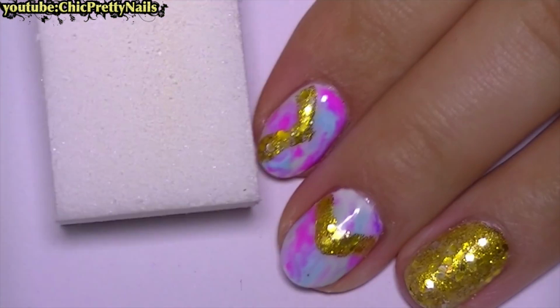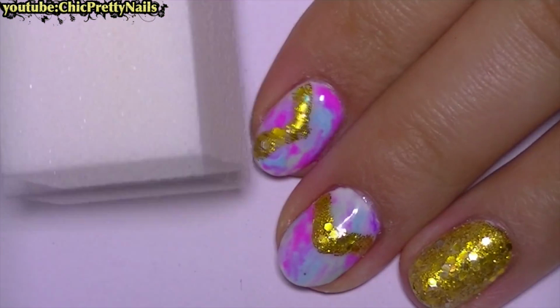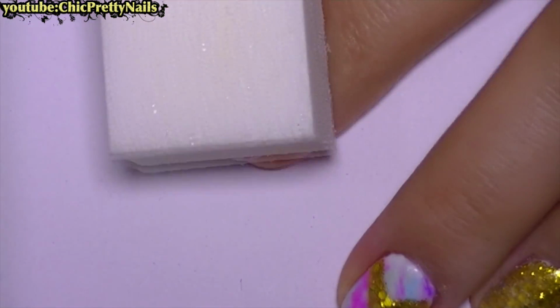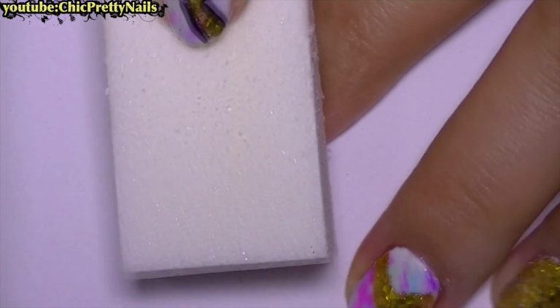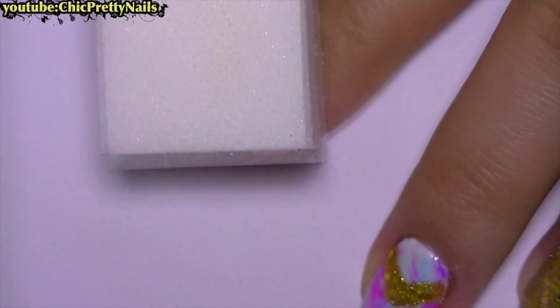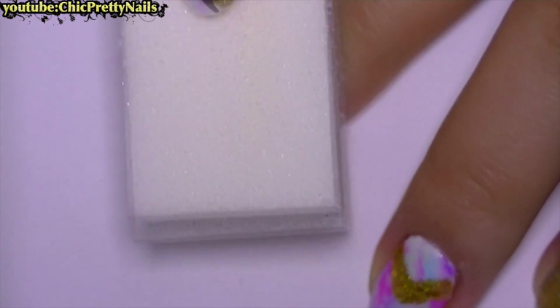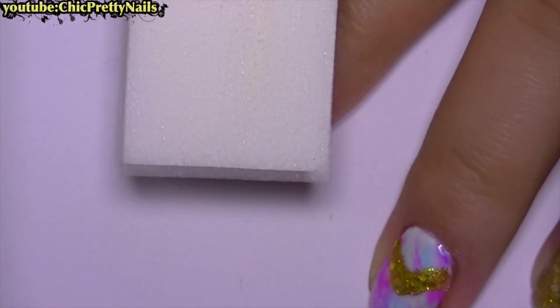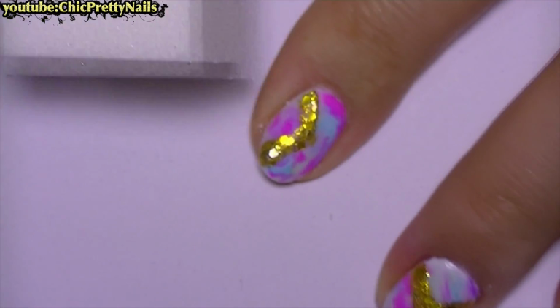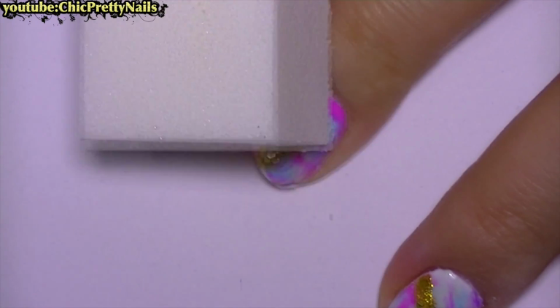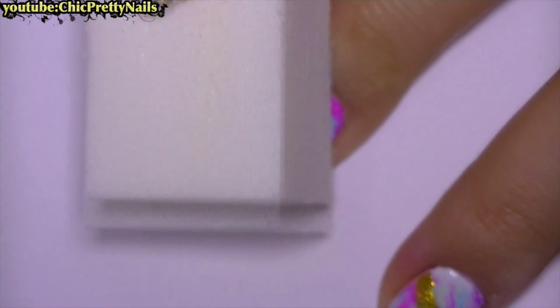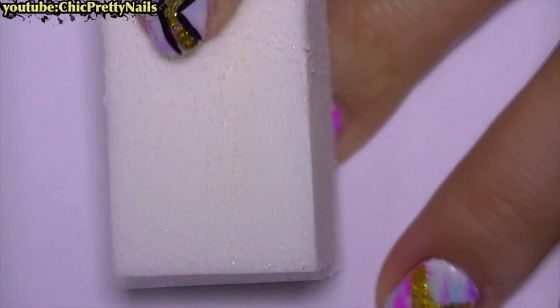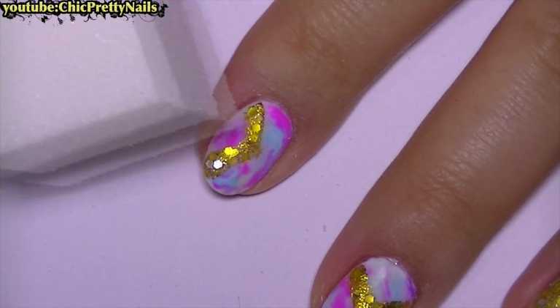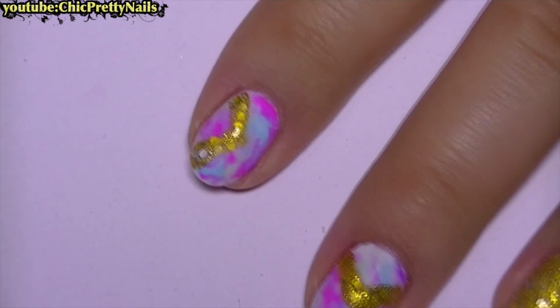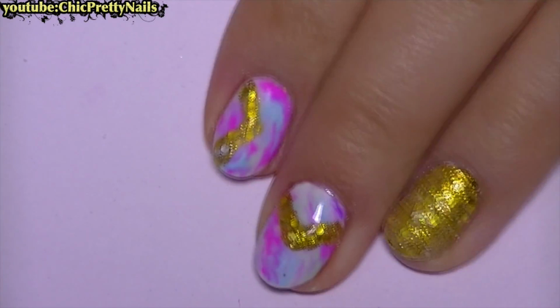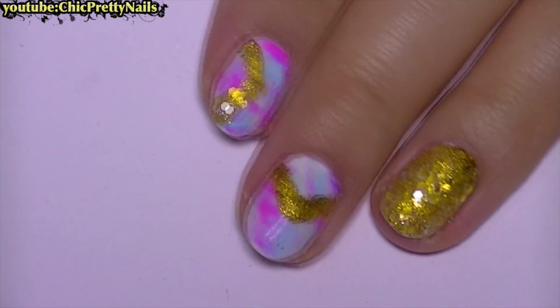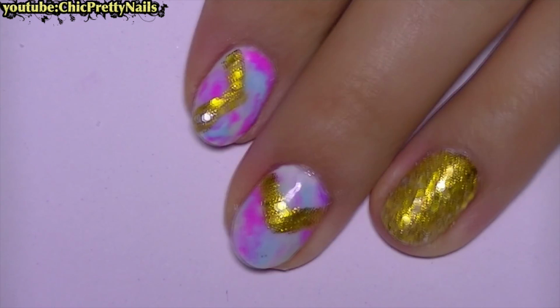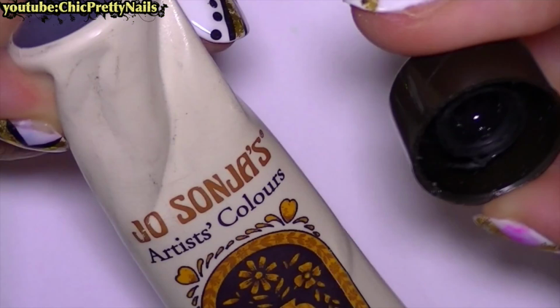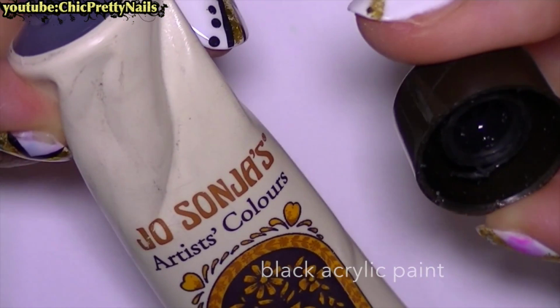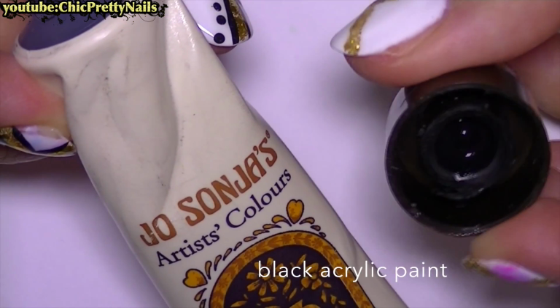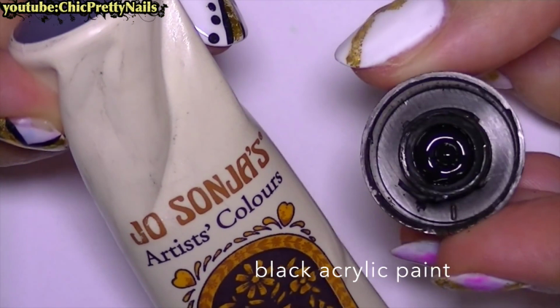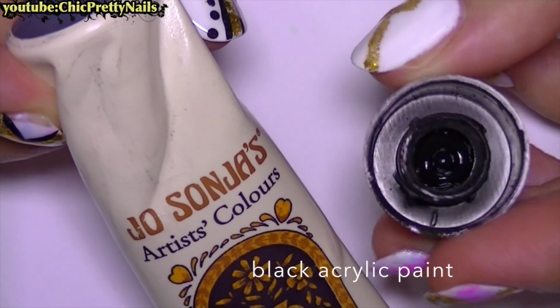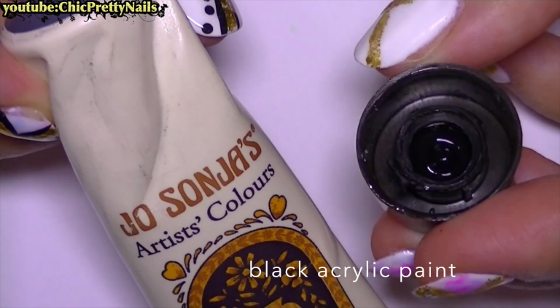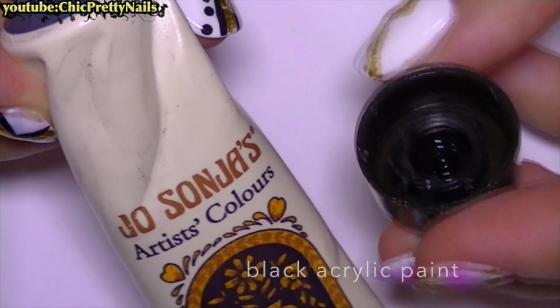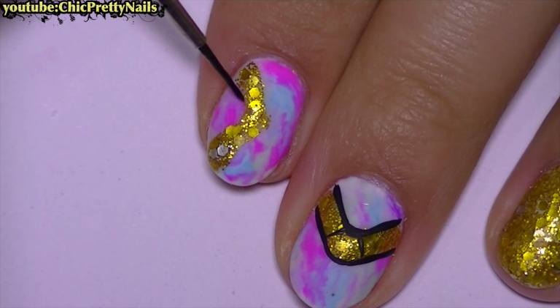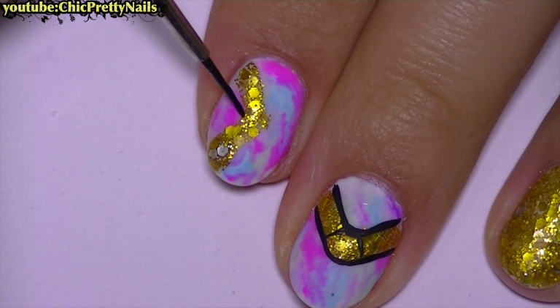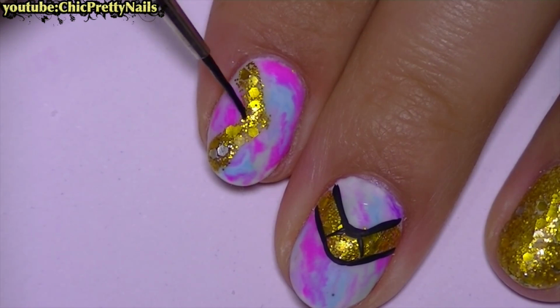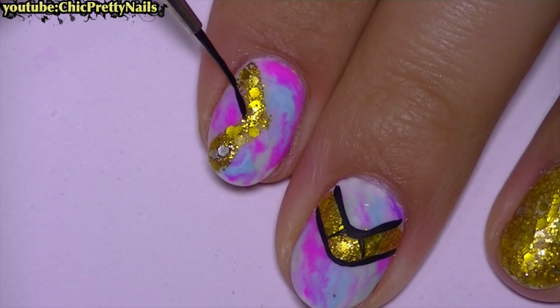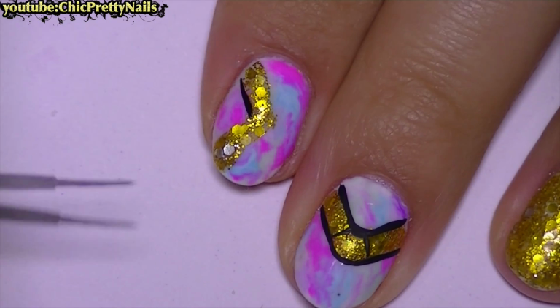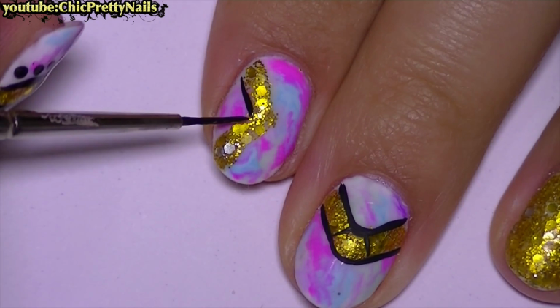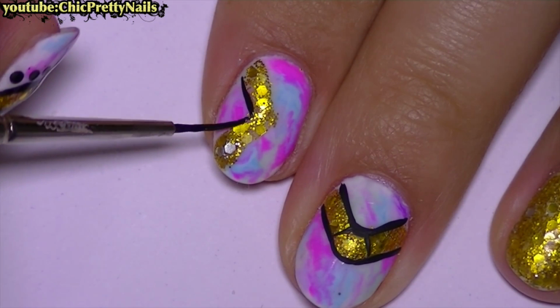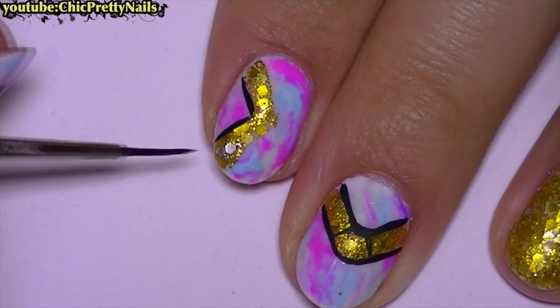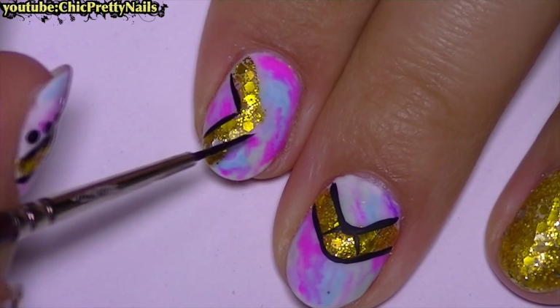I use a buffer to make the nail matte. You can skip this step, but I like to do it because the acrylic paint that I will use next sticks better on a matte surface.